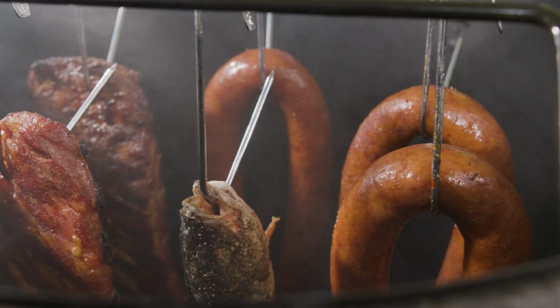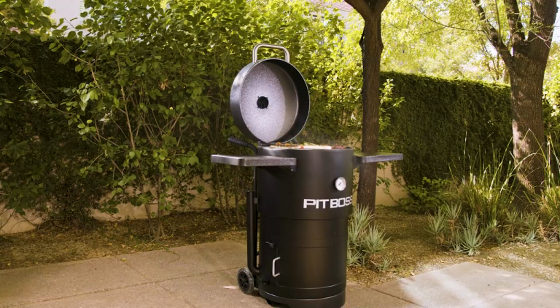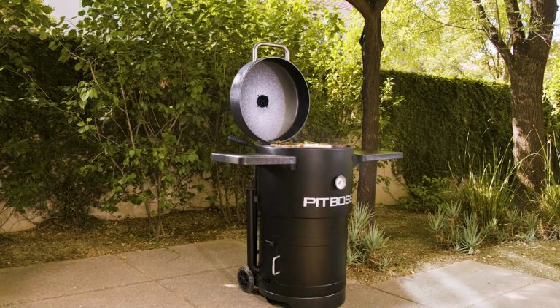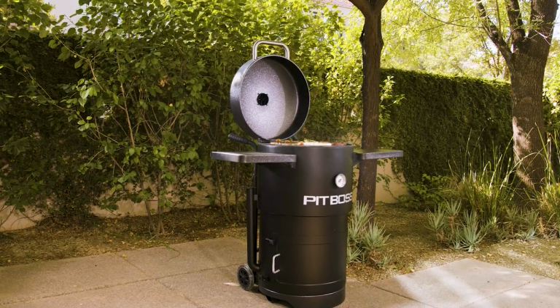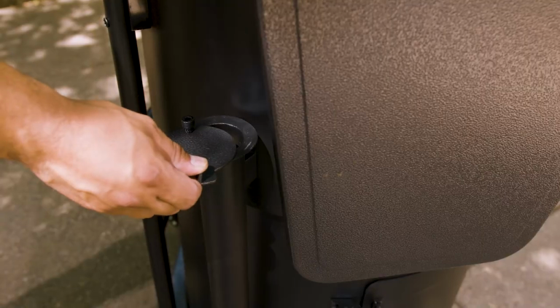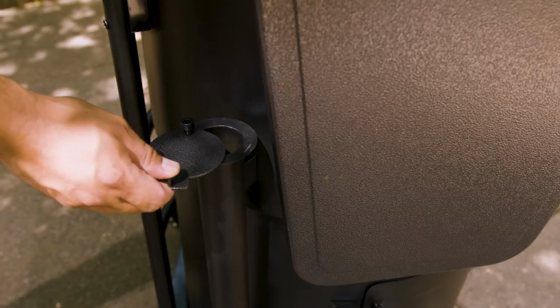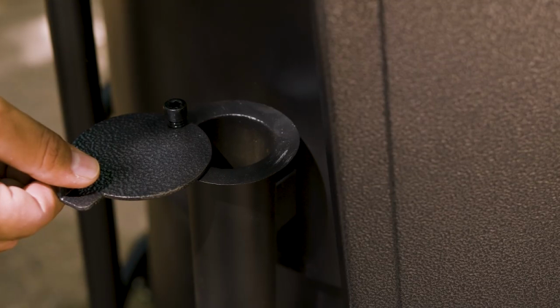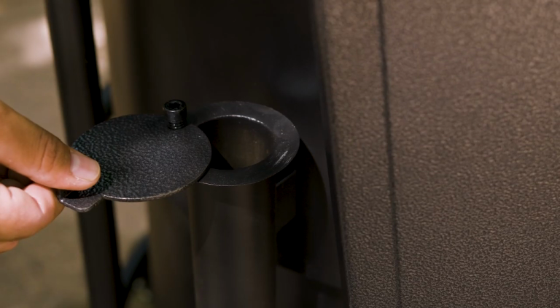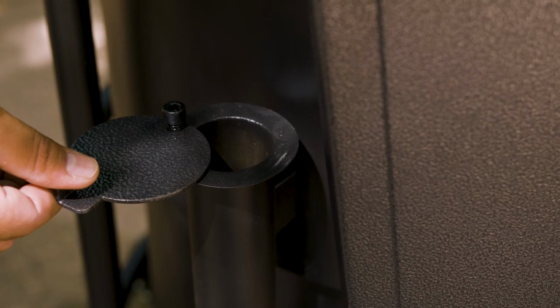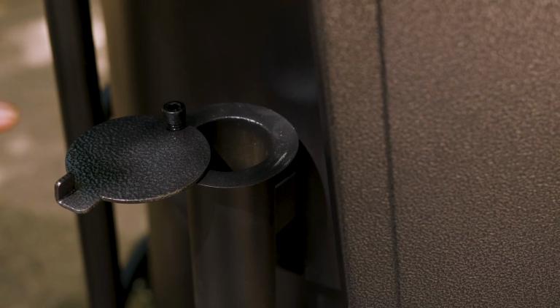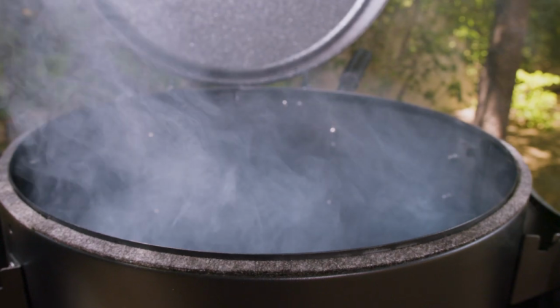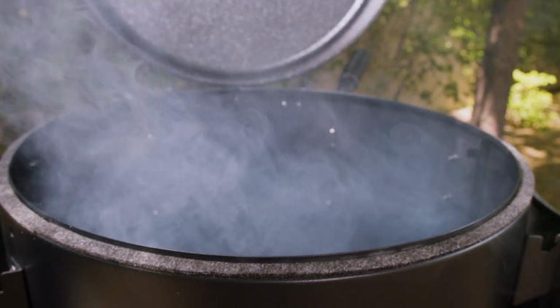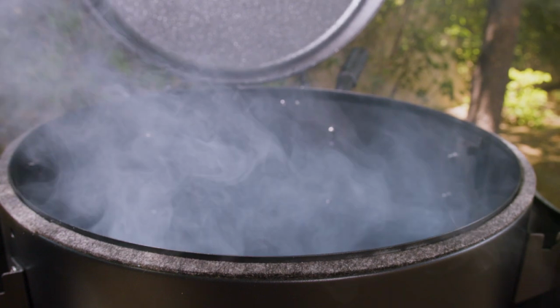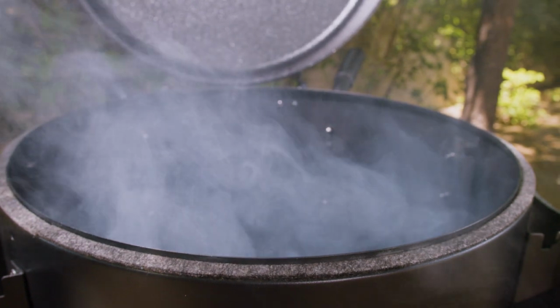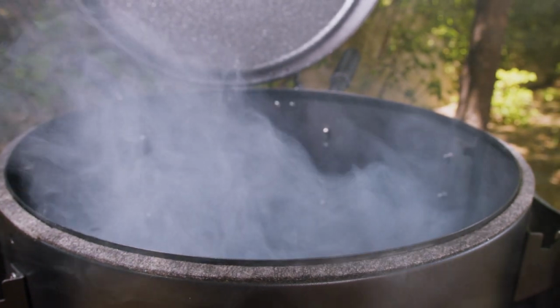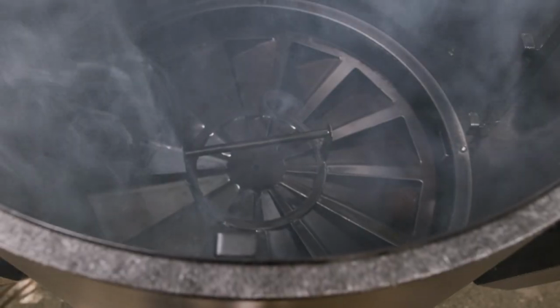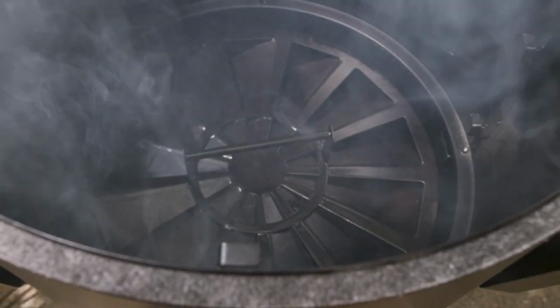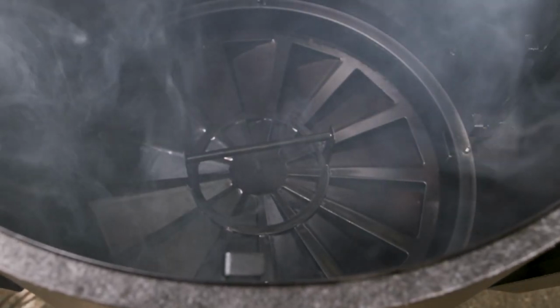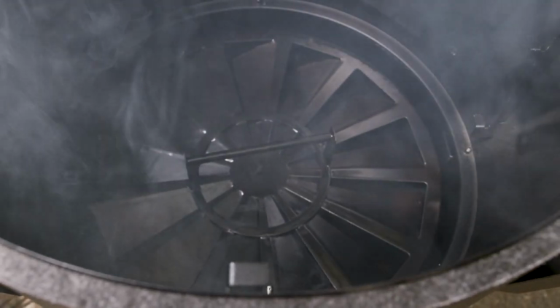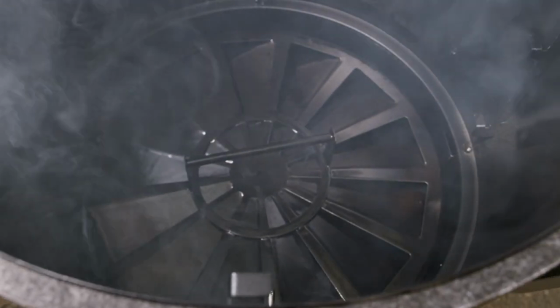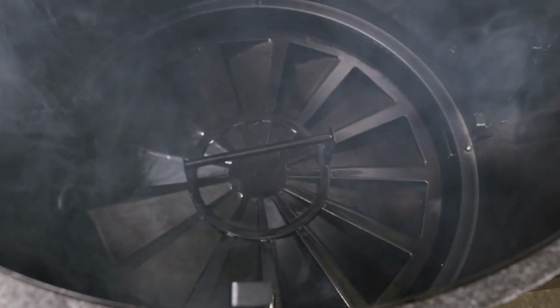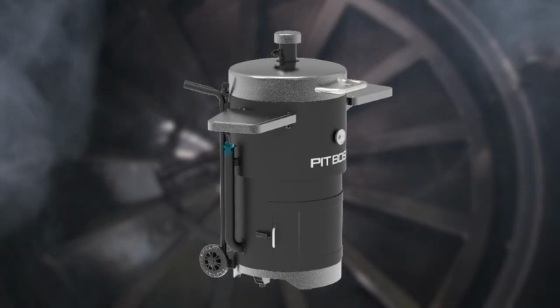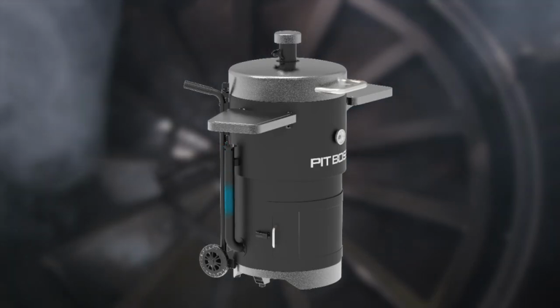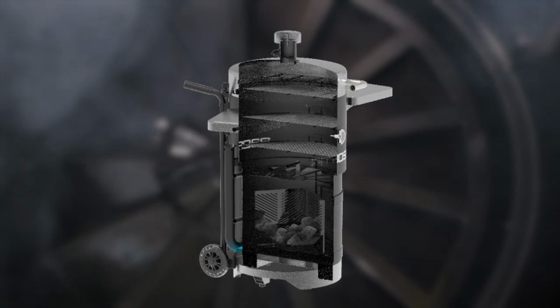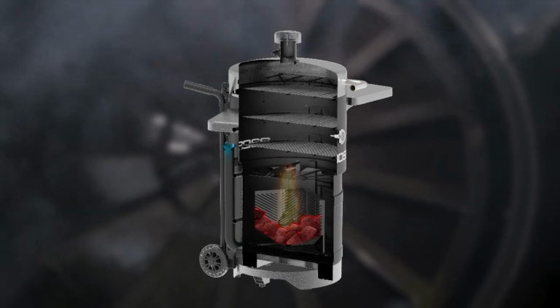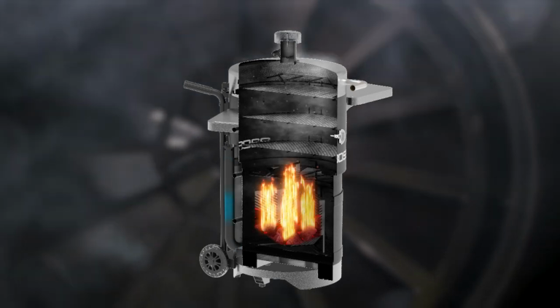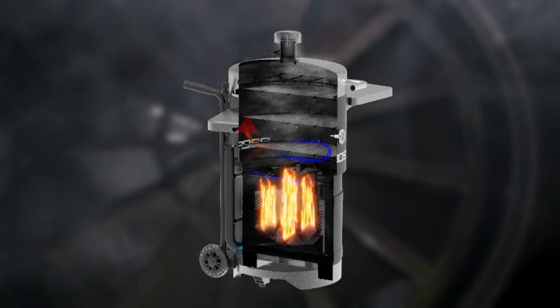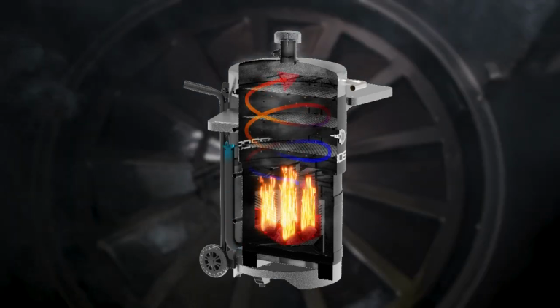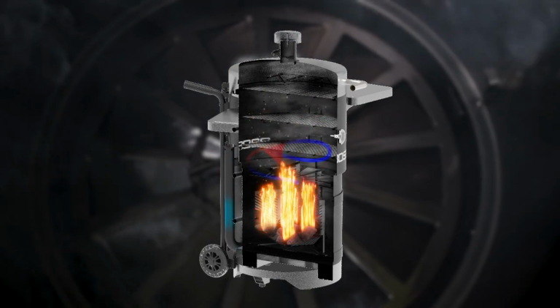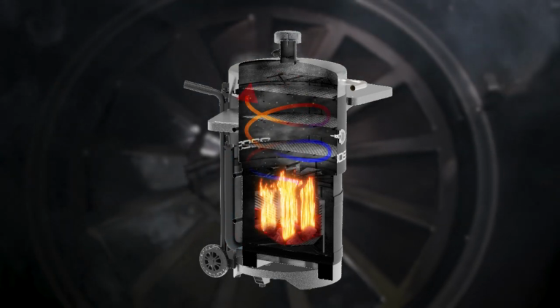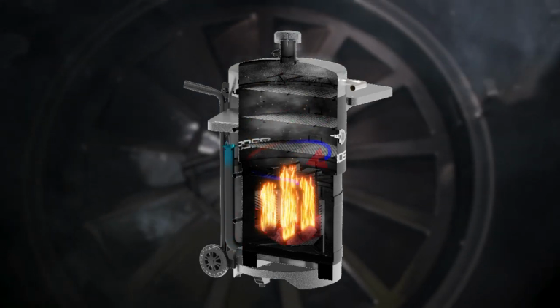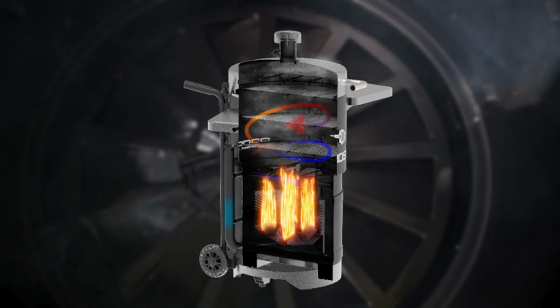The Champion is changing the game with our innovative reverse draft burn system, utilizing our heat diffuser, air circulator, and an external dual adjustable air intake to create an even and consistent airflow throughout the chamber for the duration of your cook.